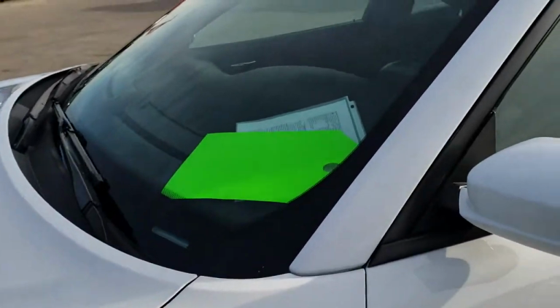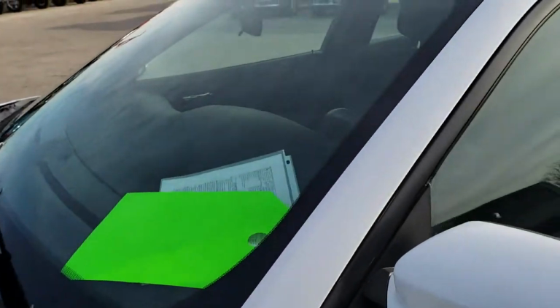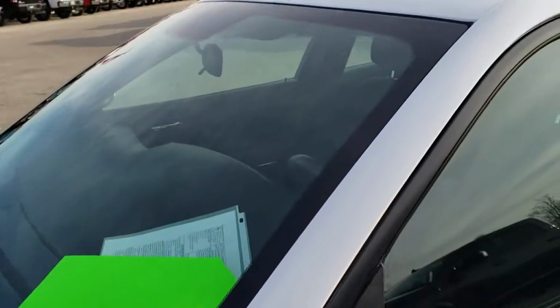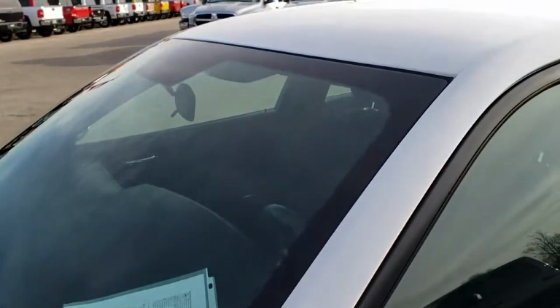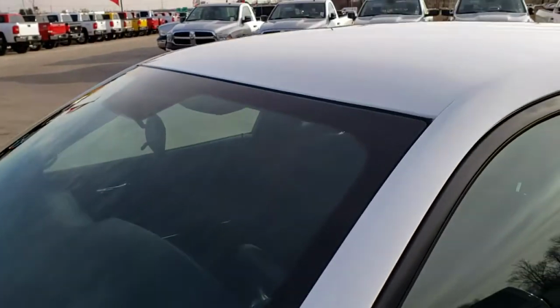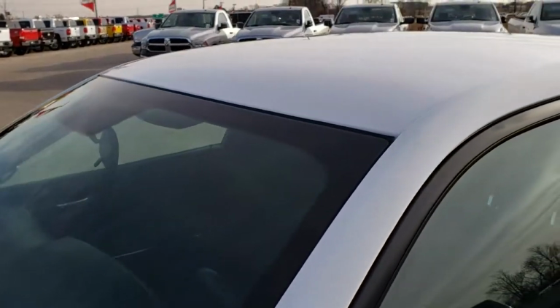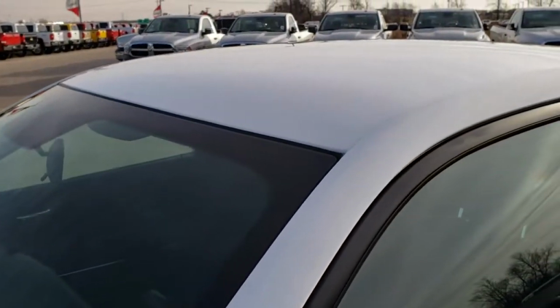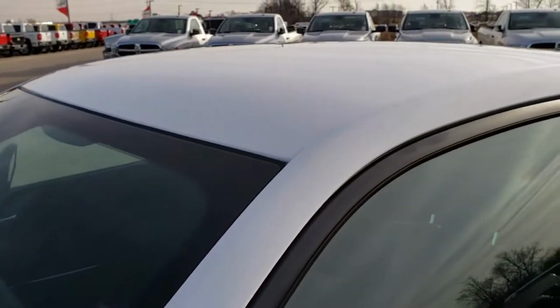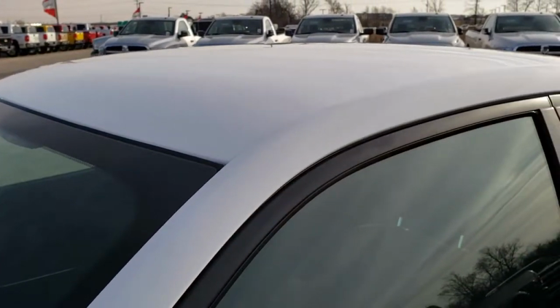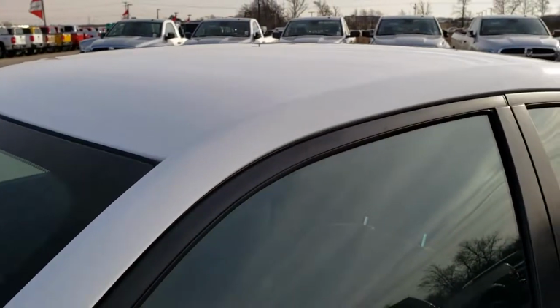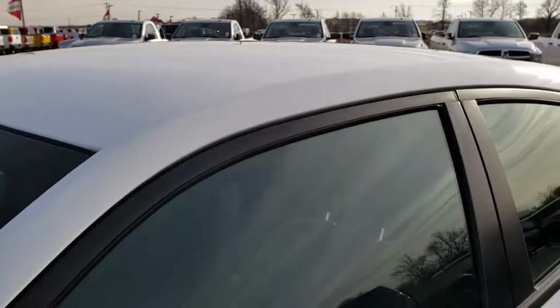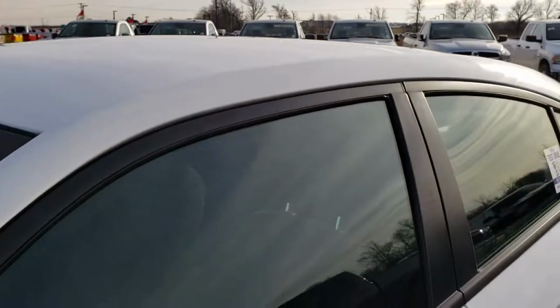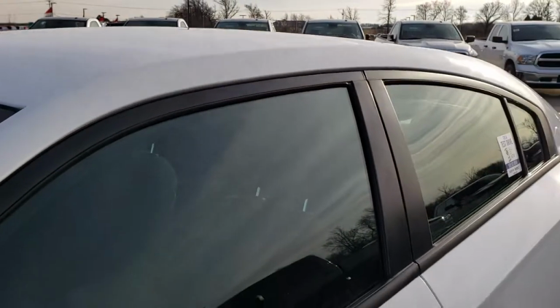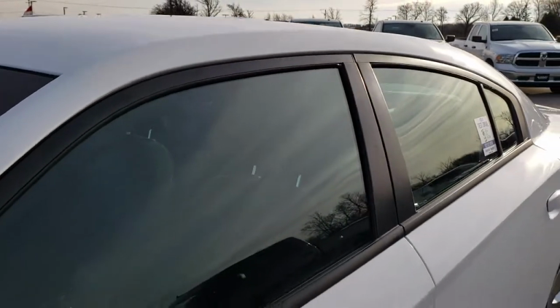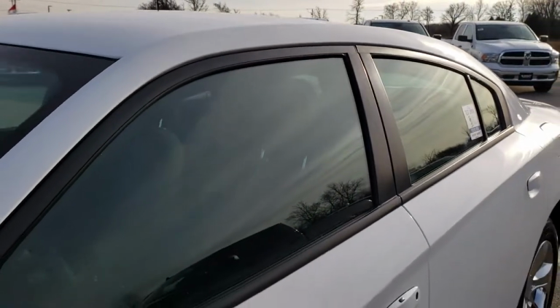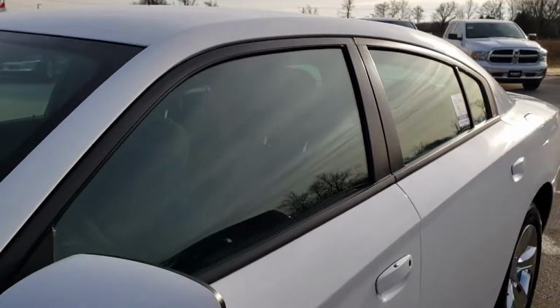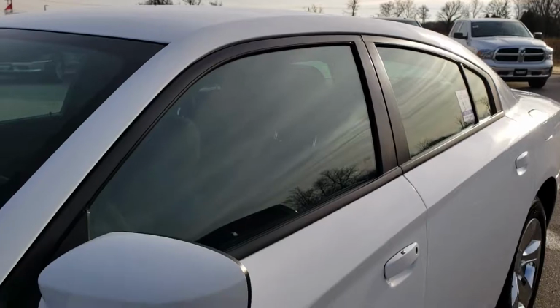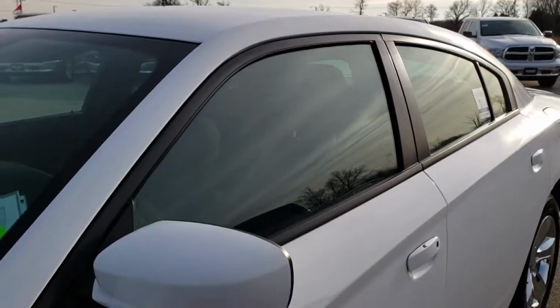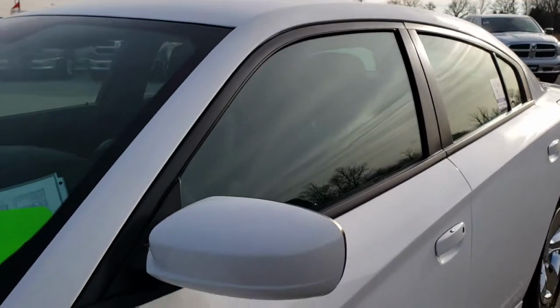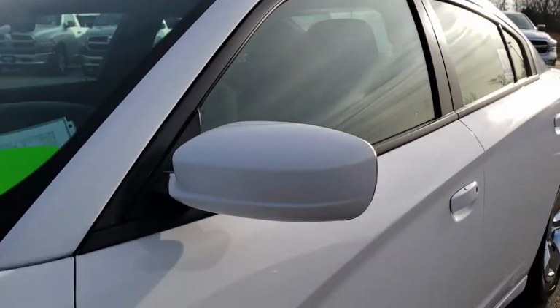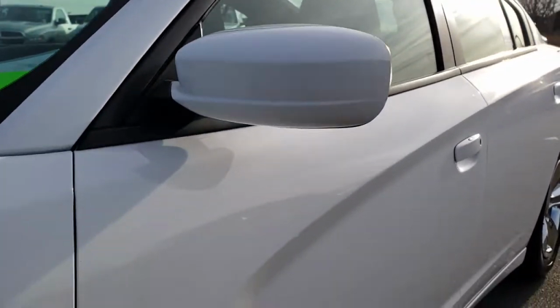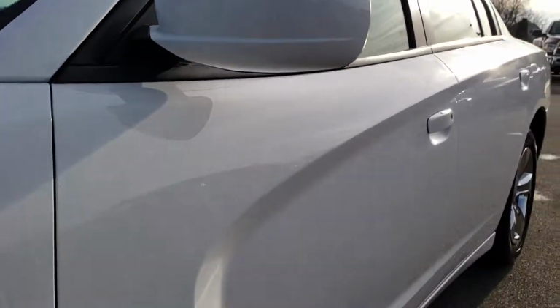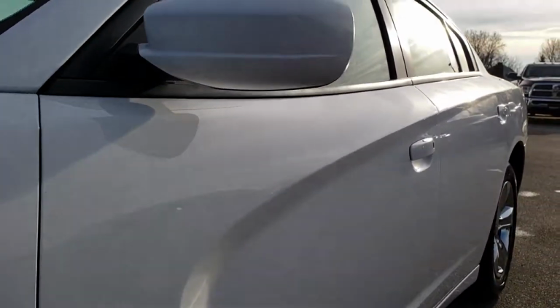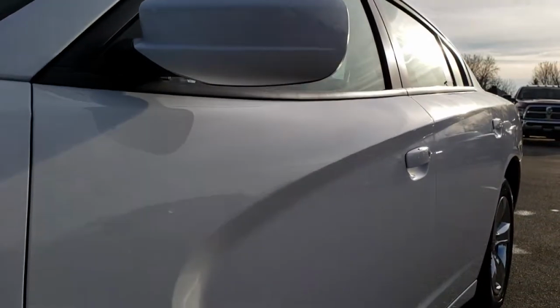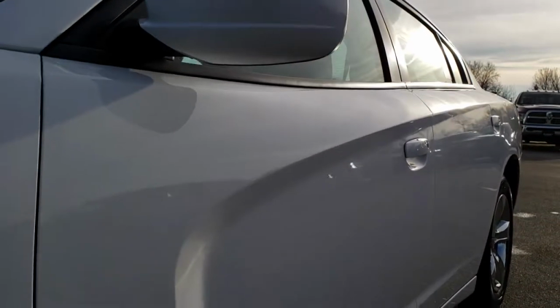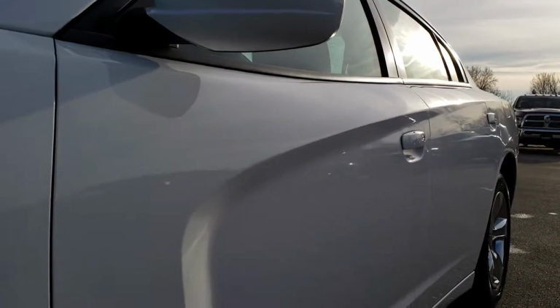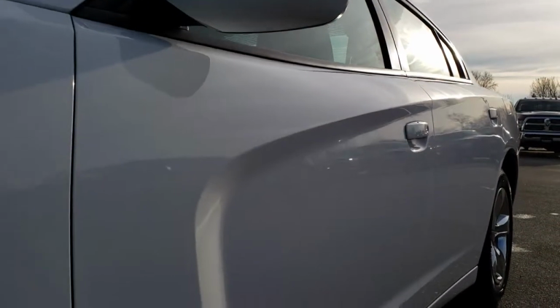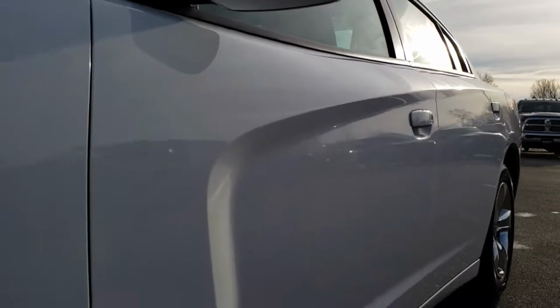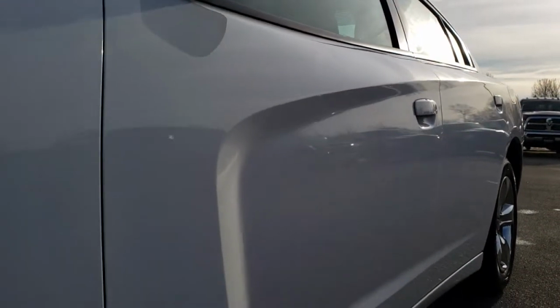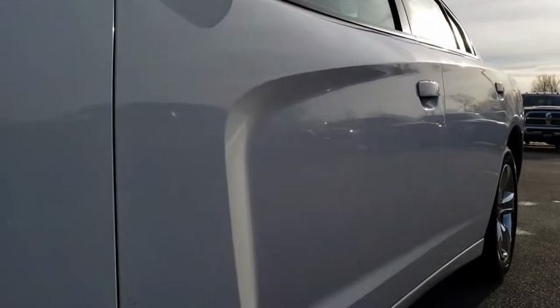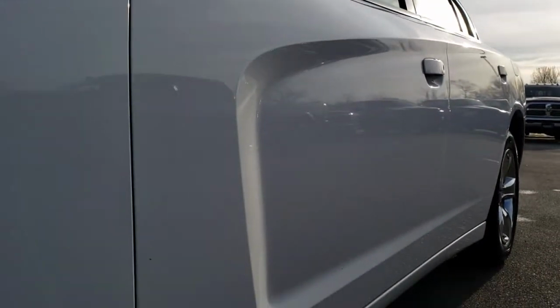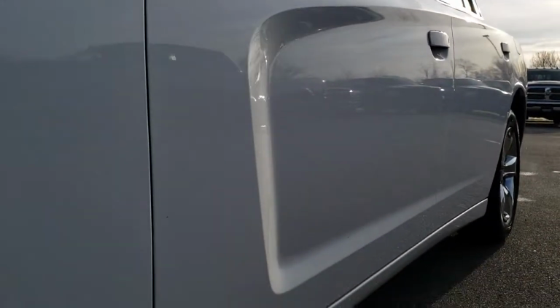We shoot all of our videos in 1080p, so if you have HD capabilities on your computer, tablet, or smartphone device, turn them on right now because it is like you're right here looking at the car with me.